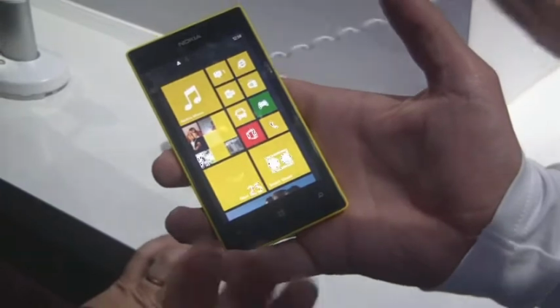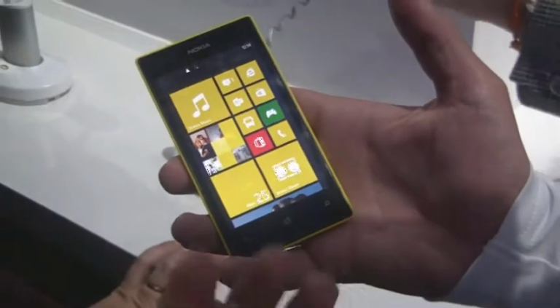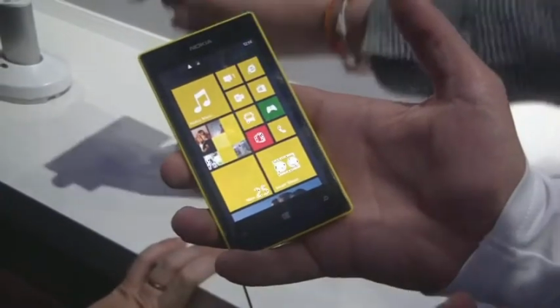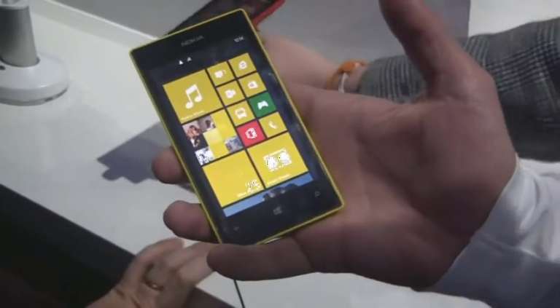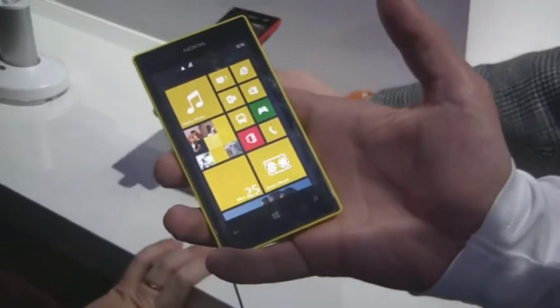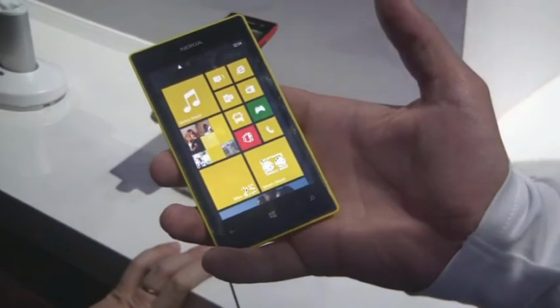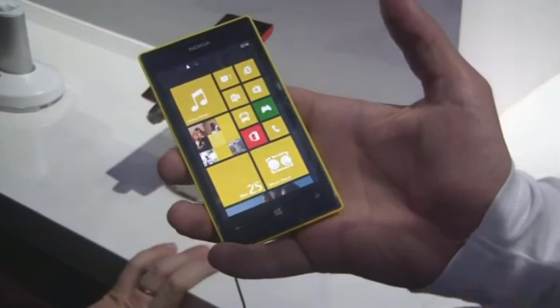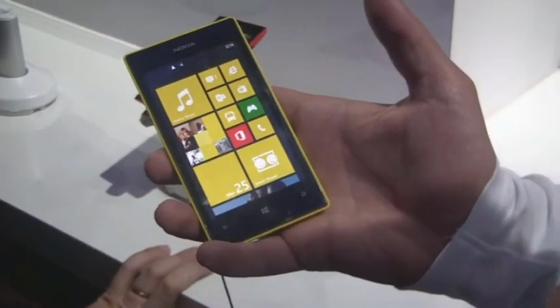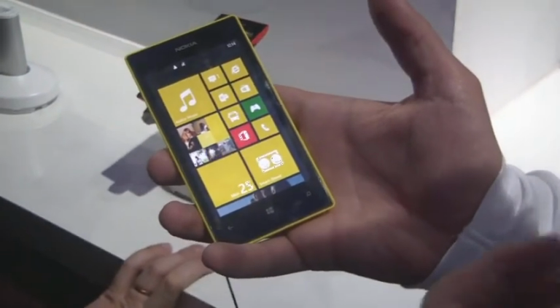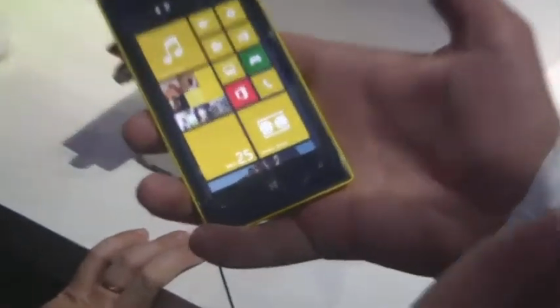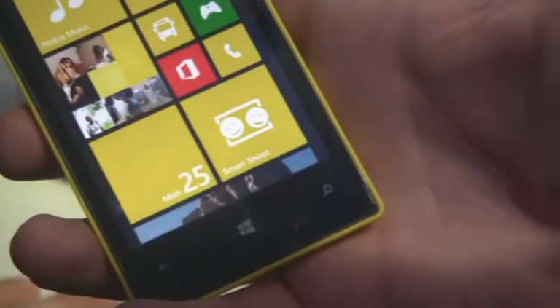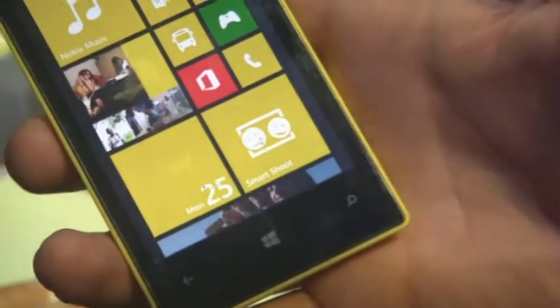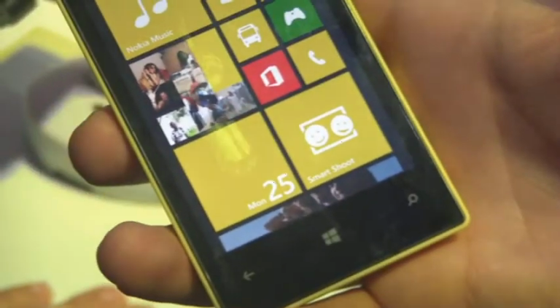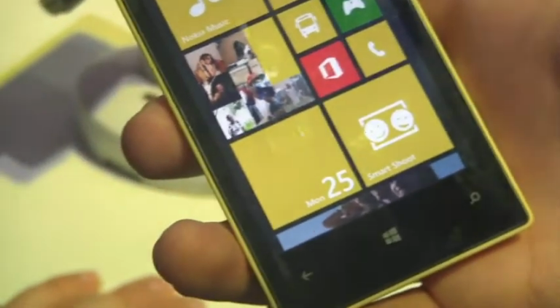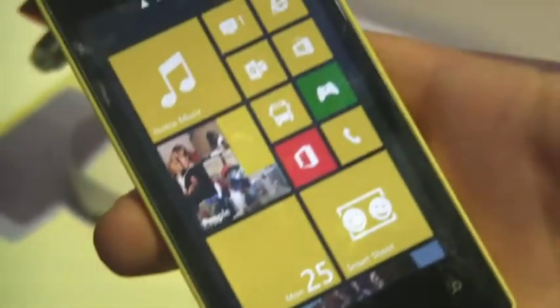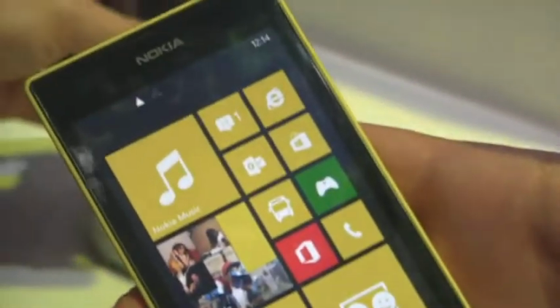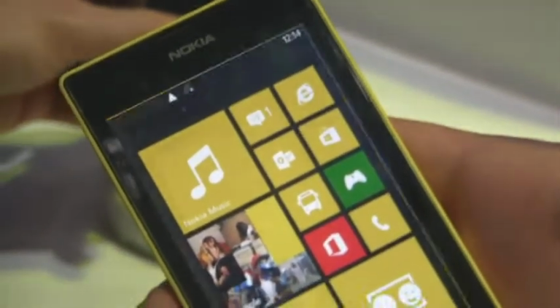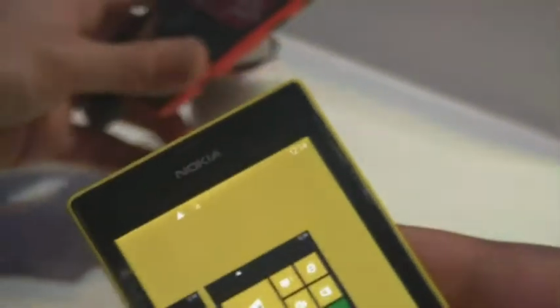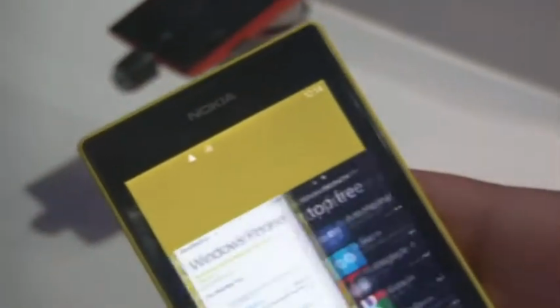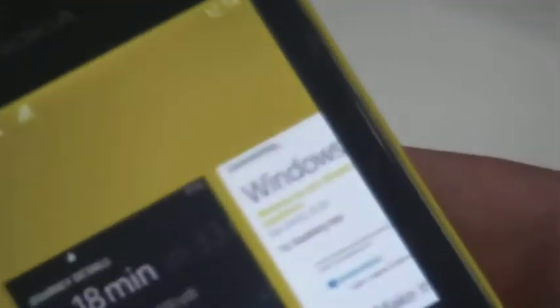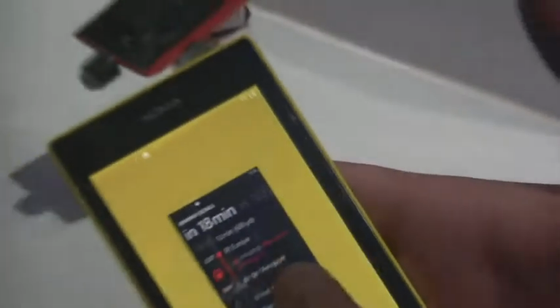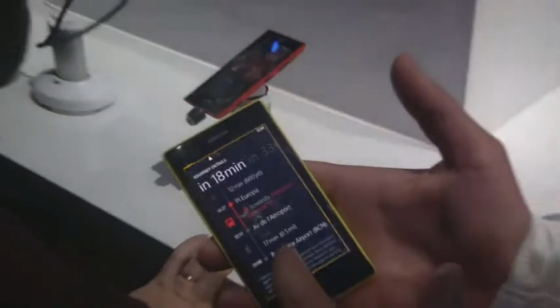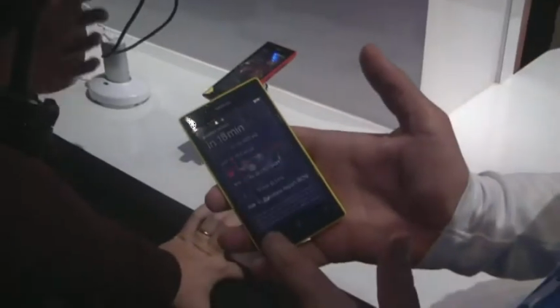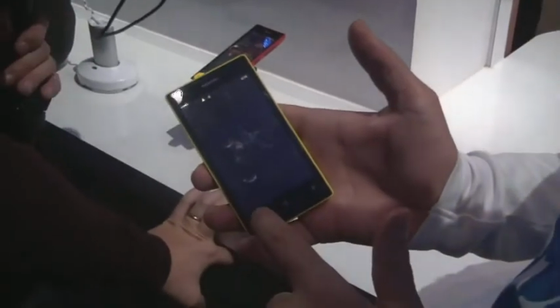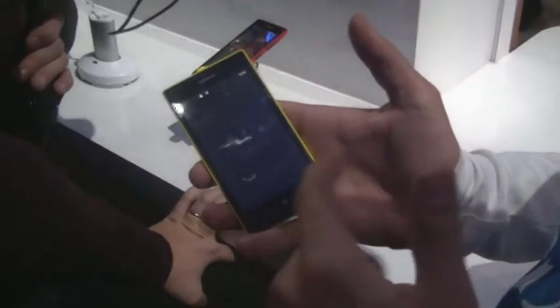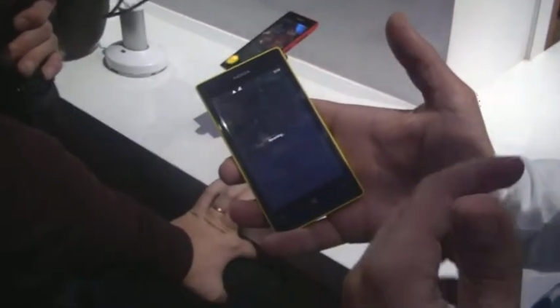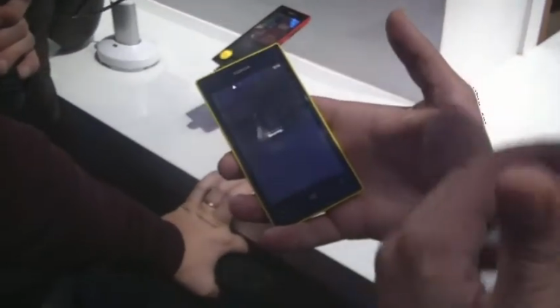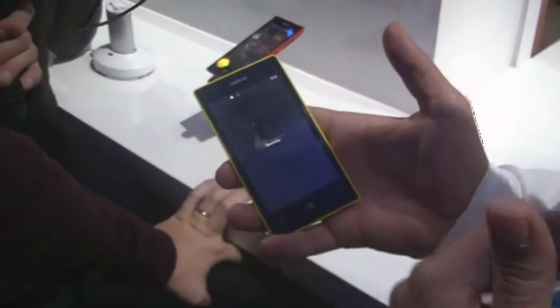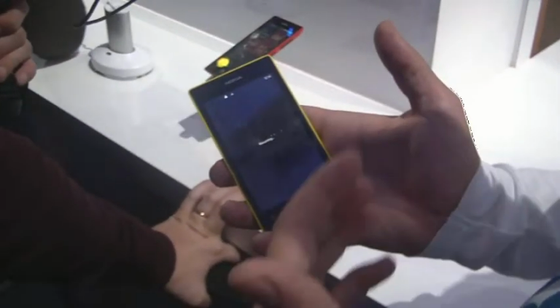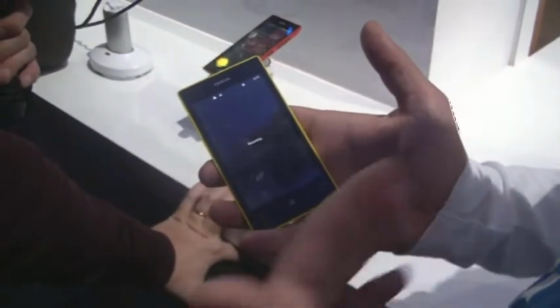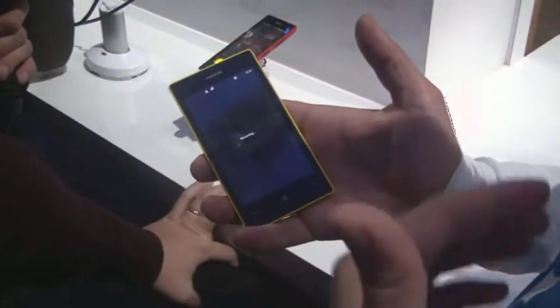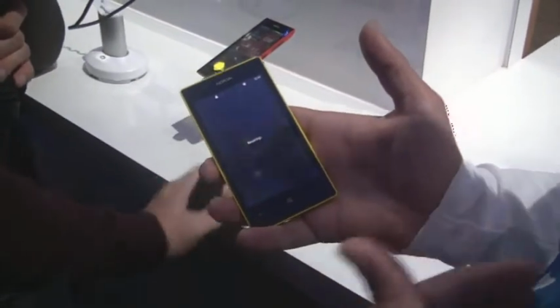In addition to imaging and Nokia Music, it comes with the HERE platform. It has HERE Drive, which enables voice-guided navigation, HERE Maps, and HERE Transit — a great application that shows you the best way to get from one place to another using public transport.